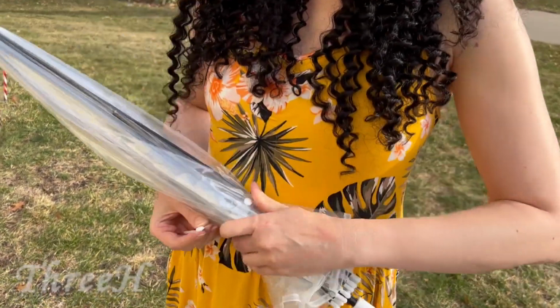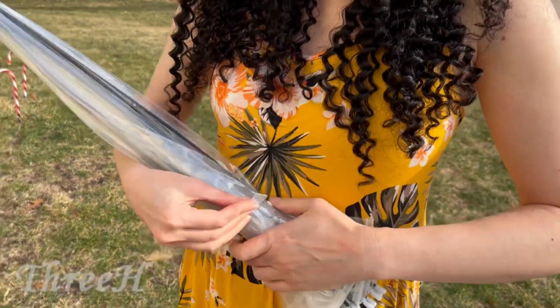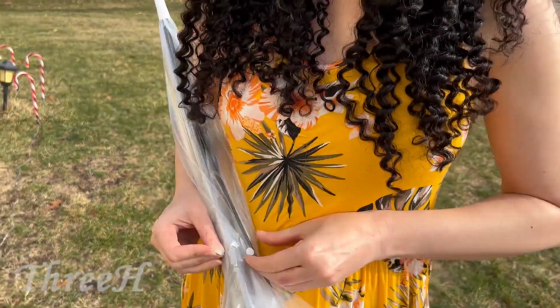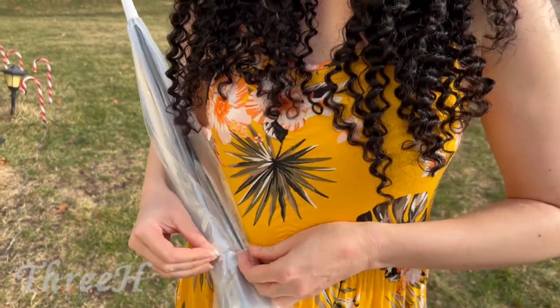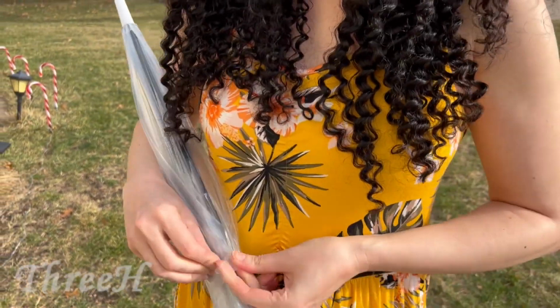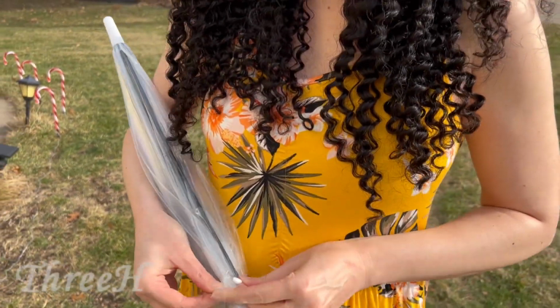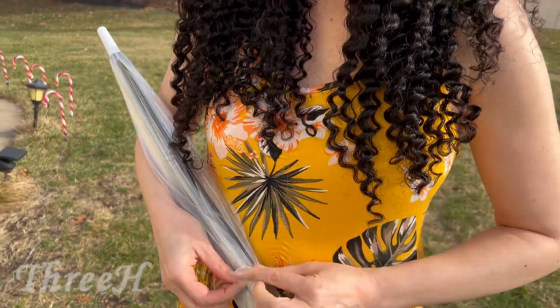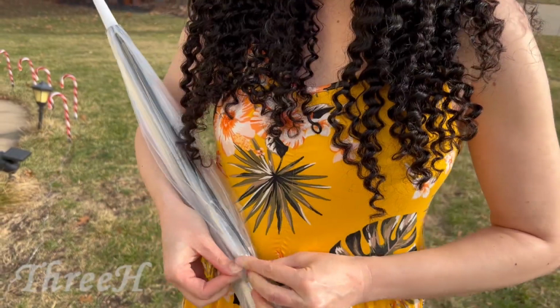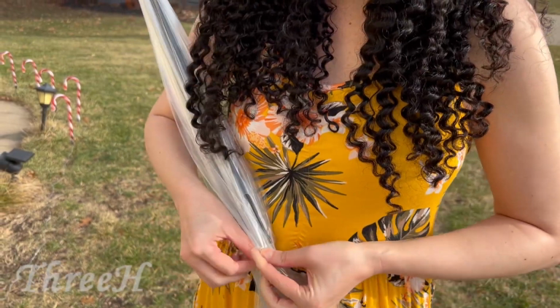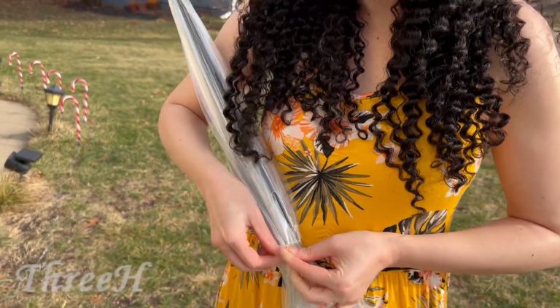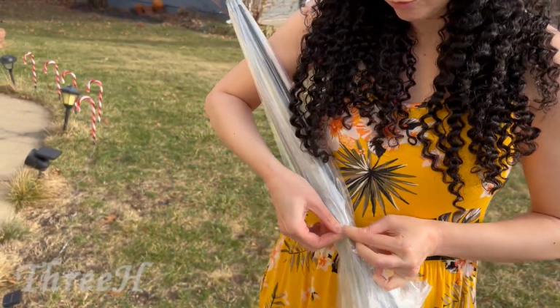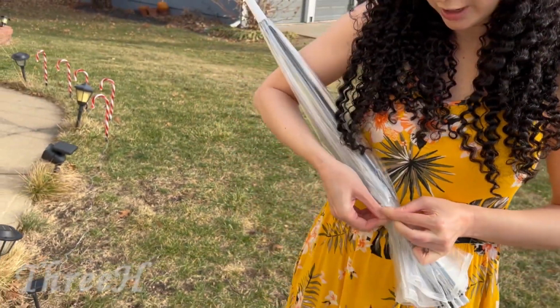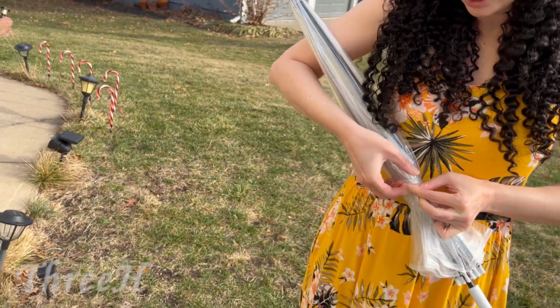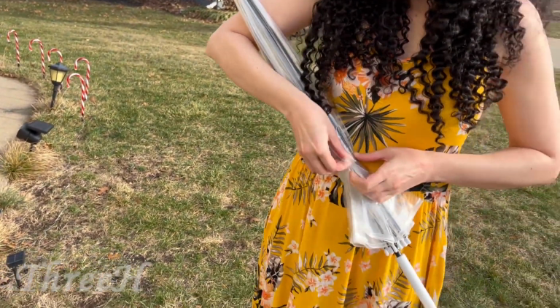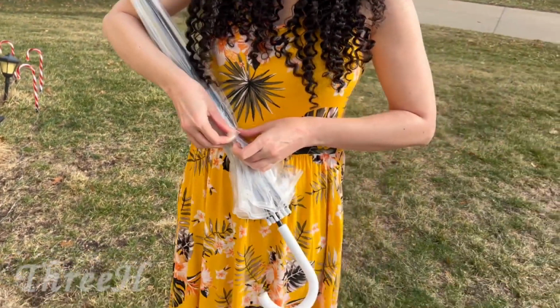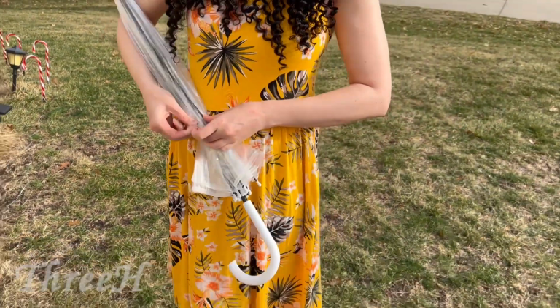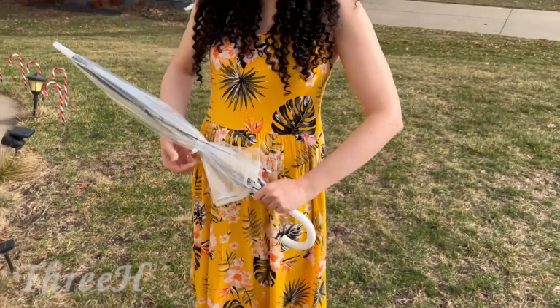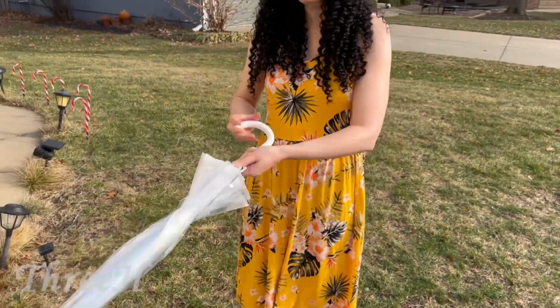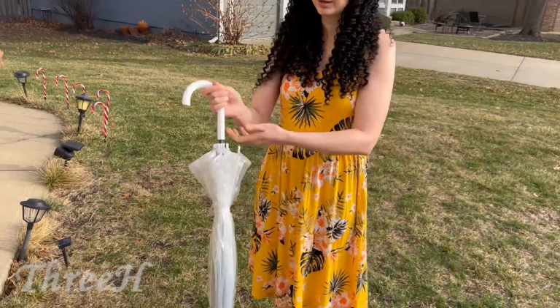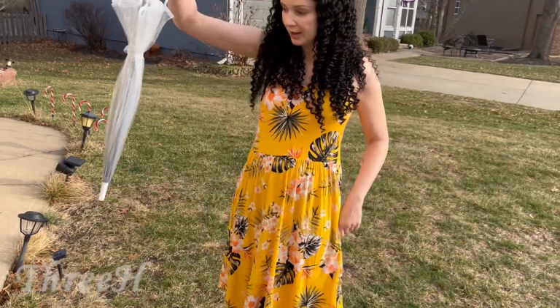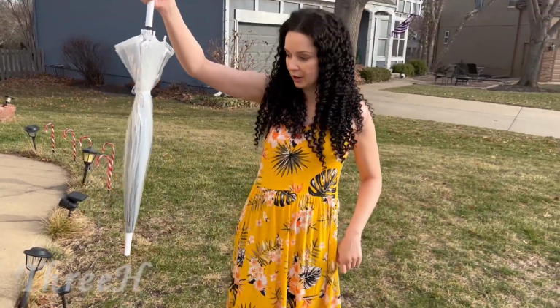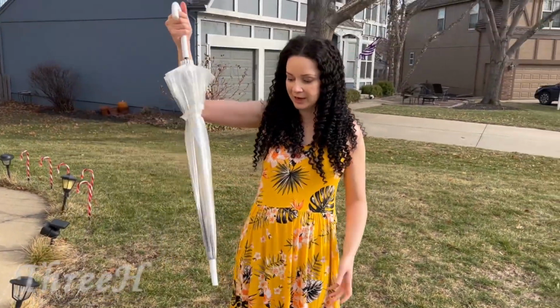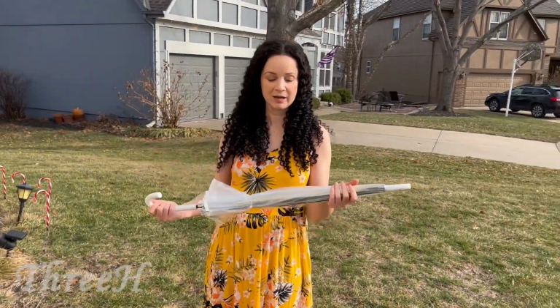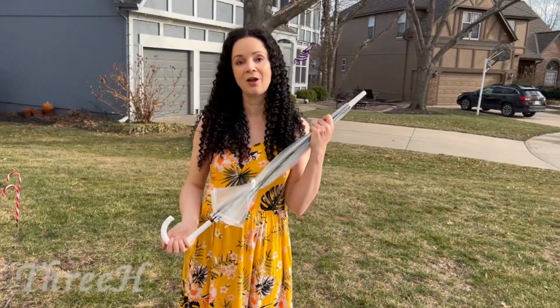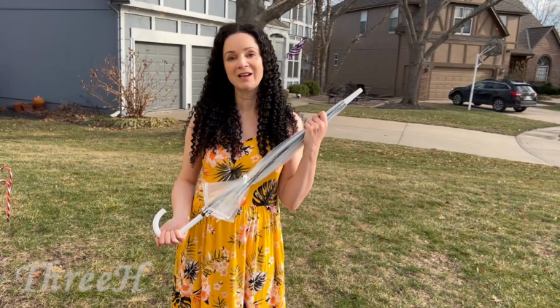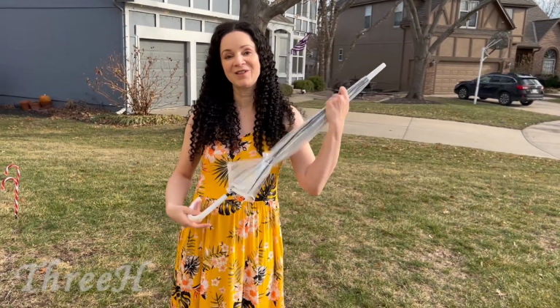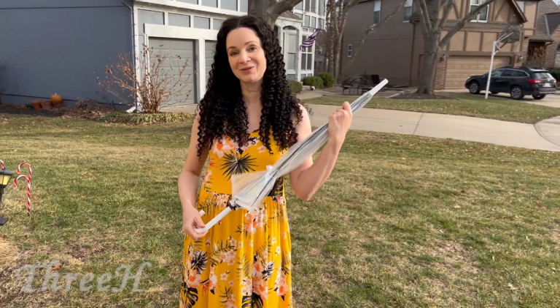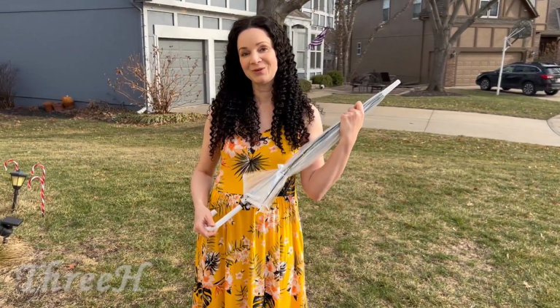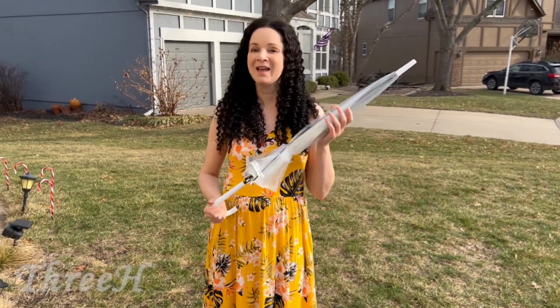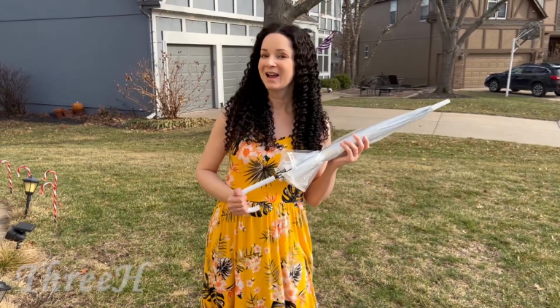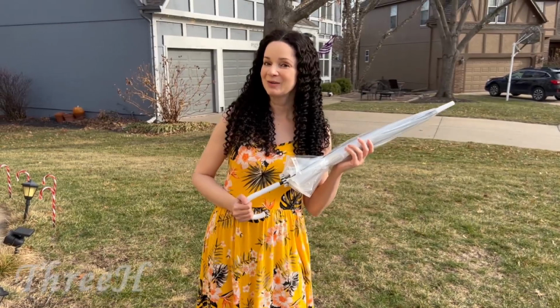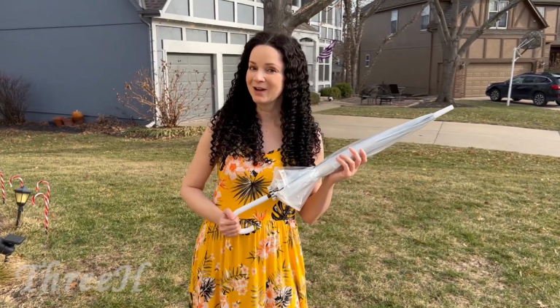Now you can snap it up and take it with you — keep it in your car or wherever you want. It's all ready for the next rainstorm, and I highly recommend this product.